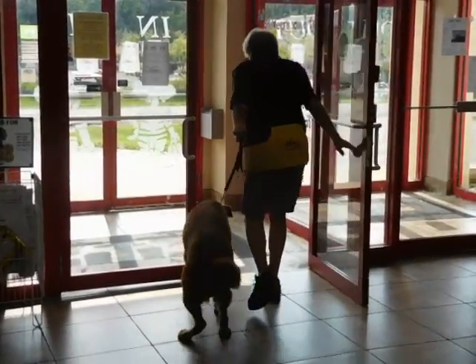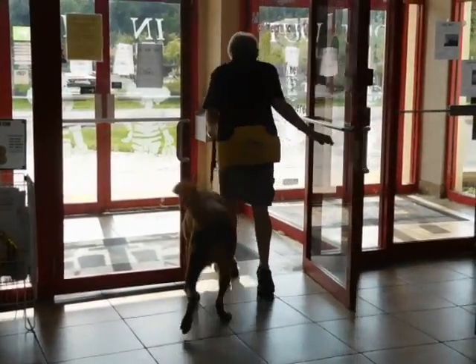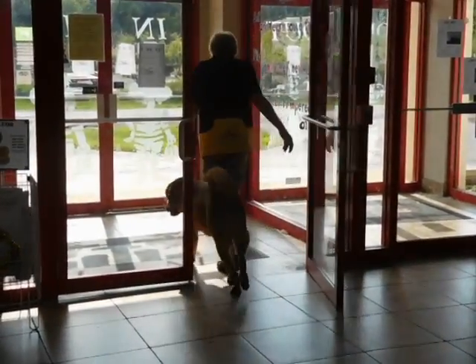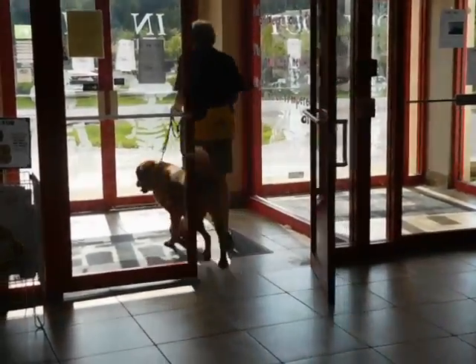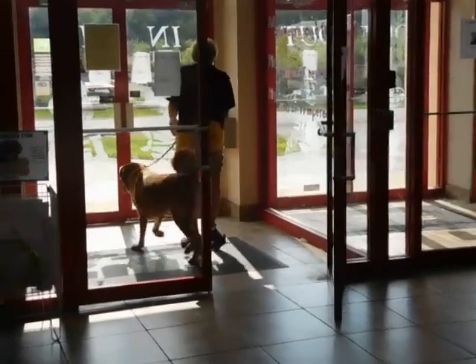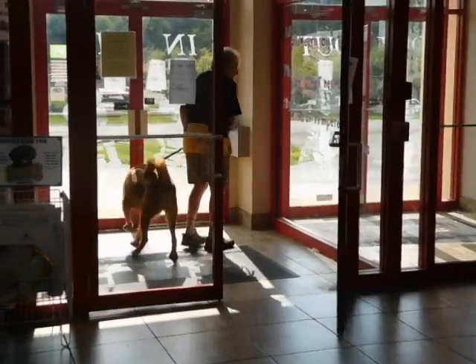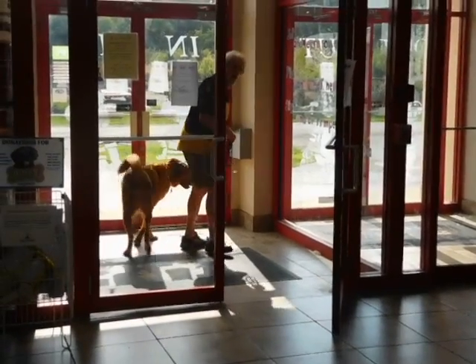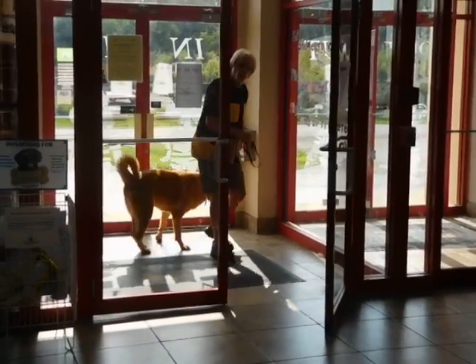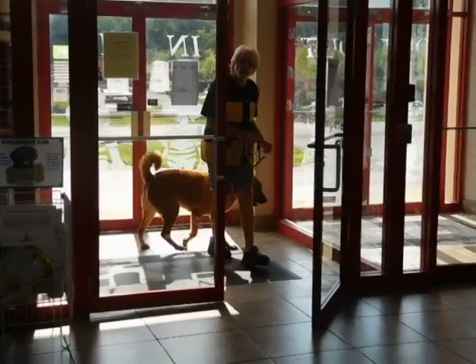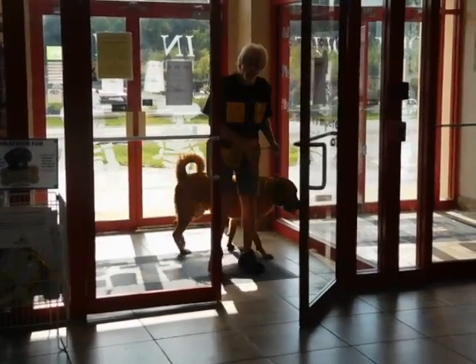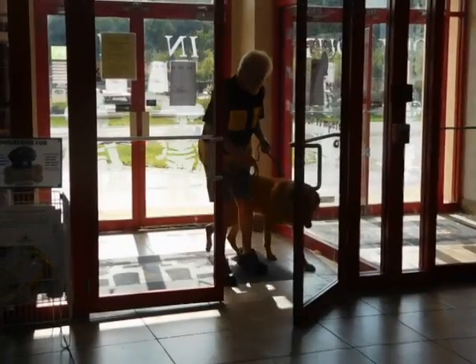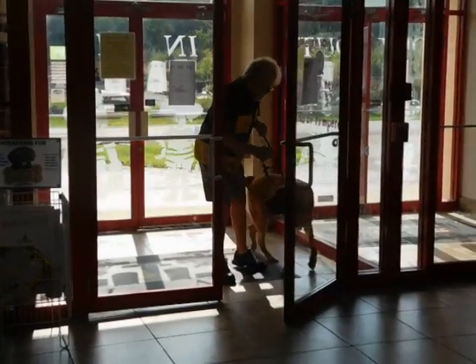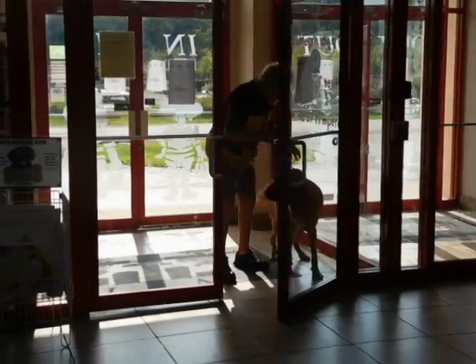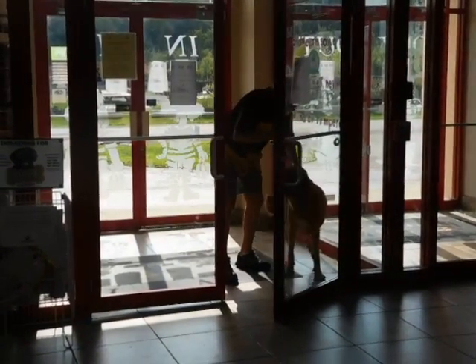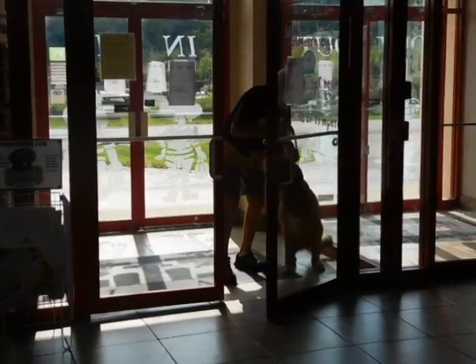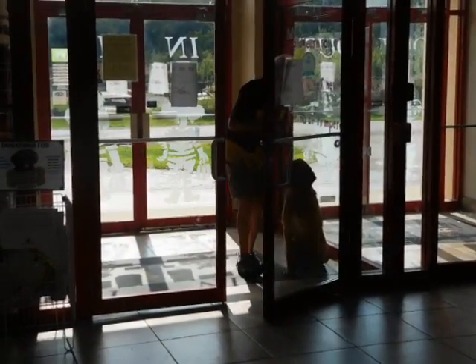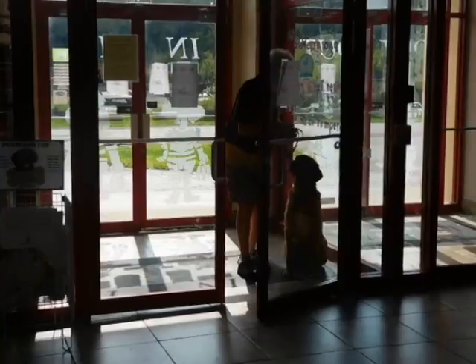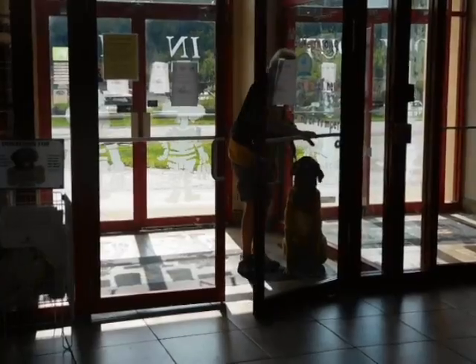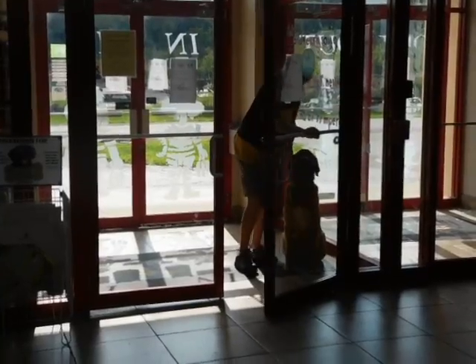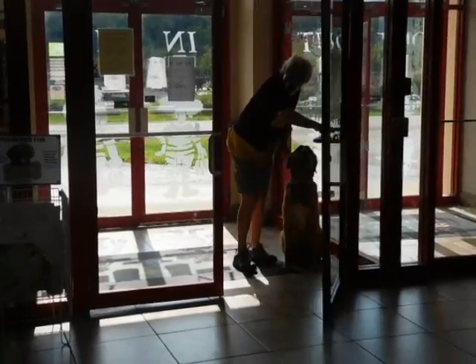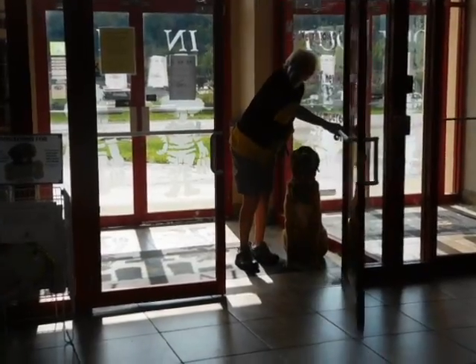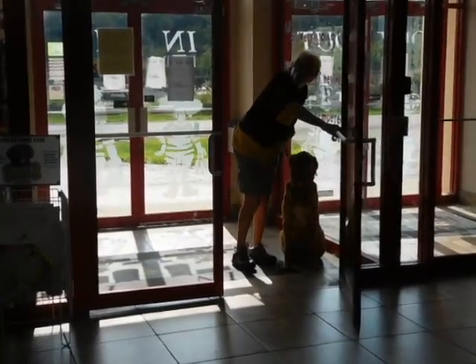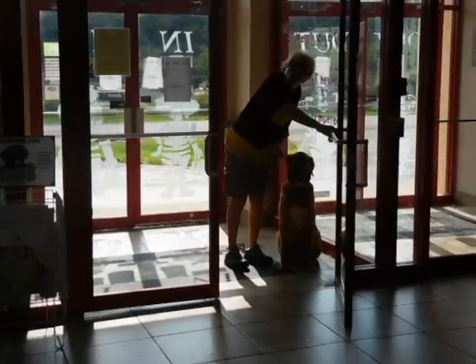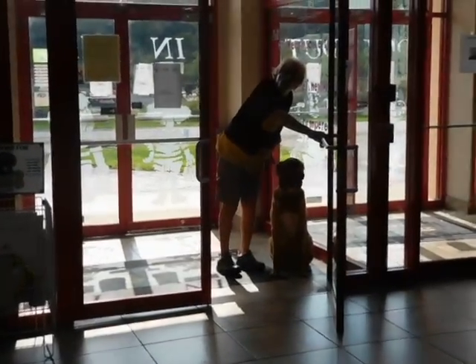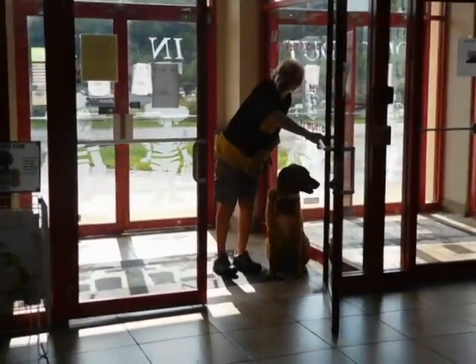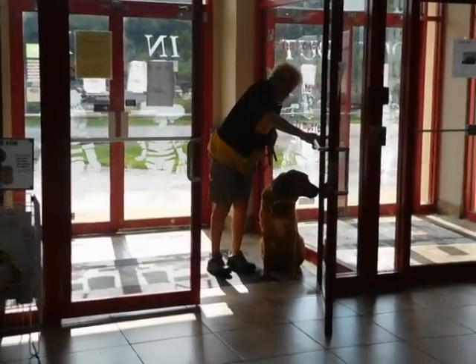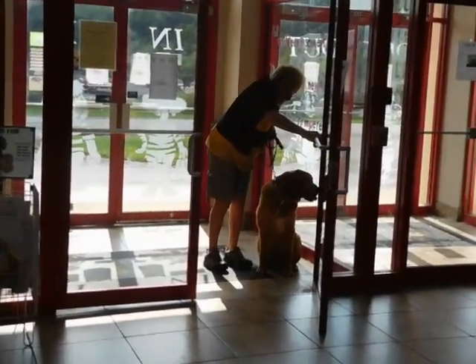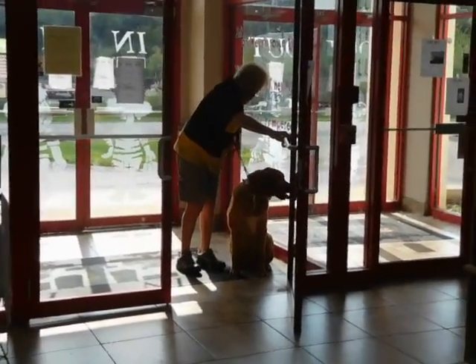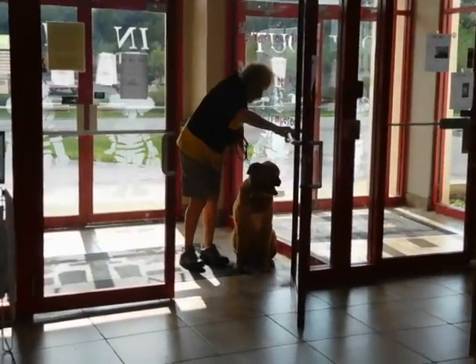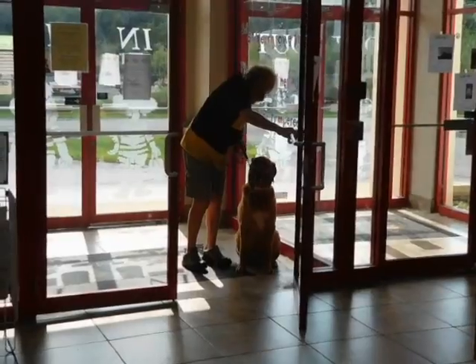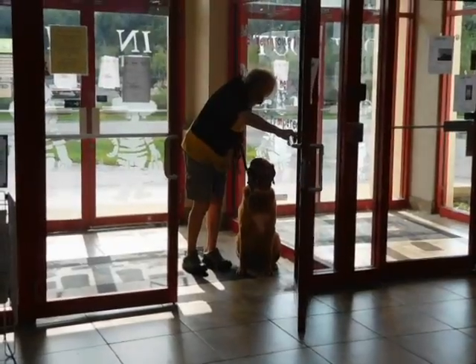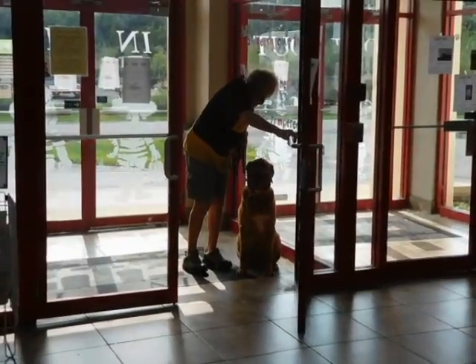Heel. Going out, the door is easy. Sit. This is the order when I have to protect the dog's back leg from the swing of the door. Good sit.